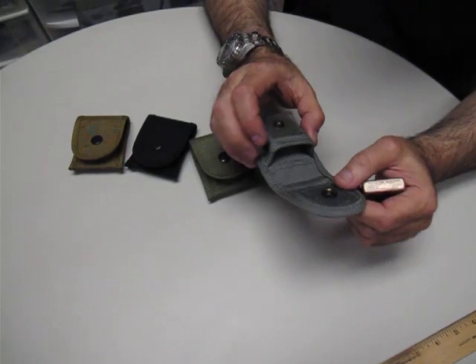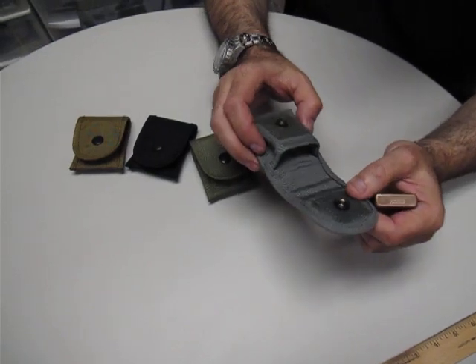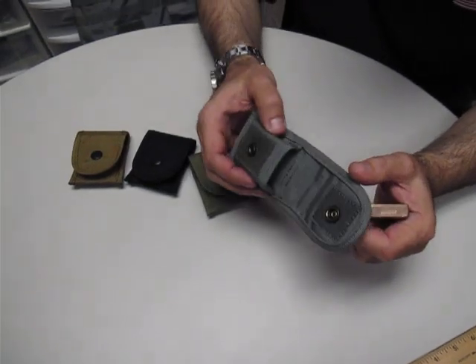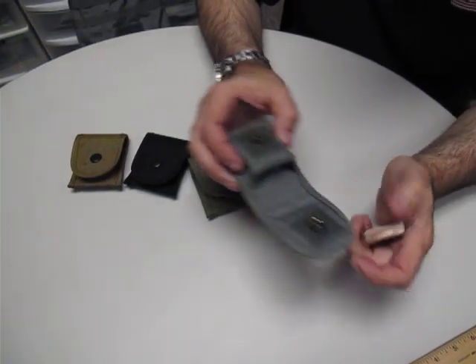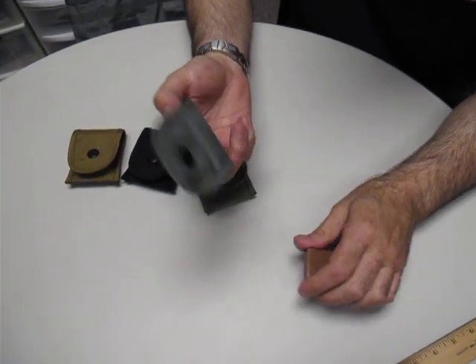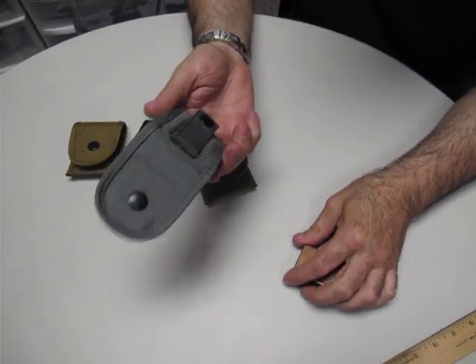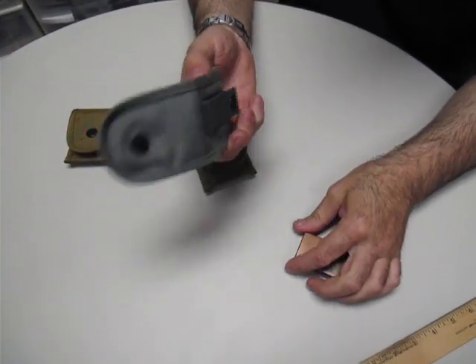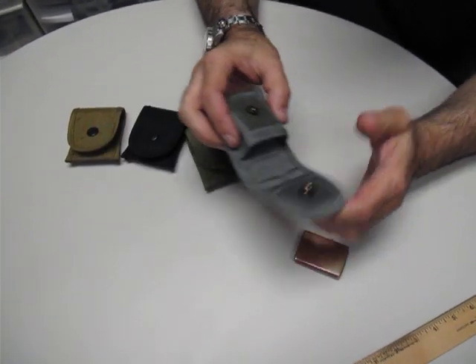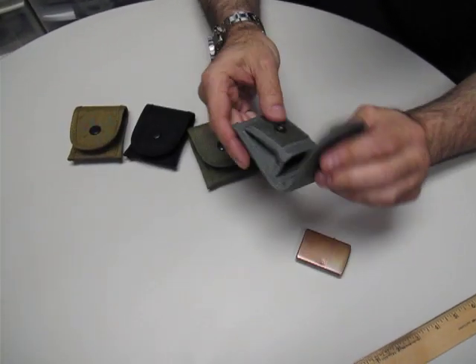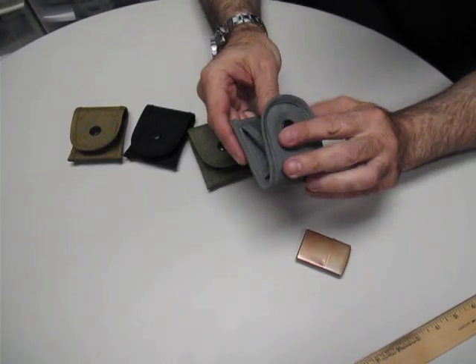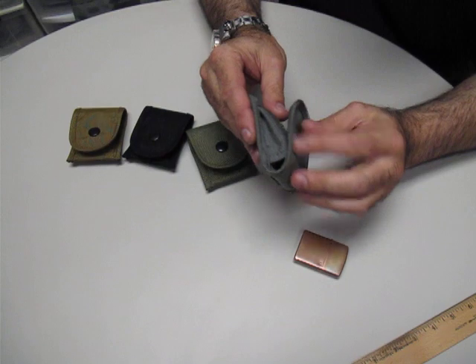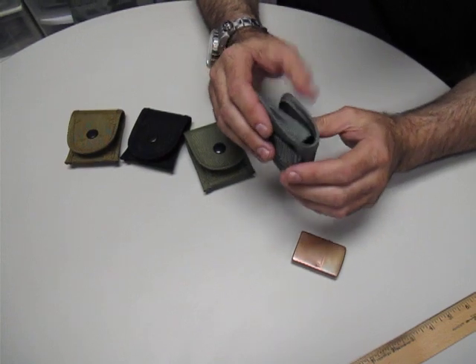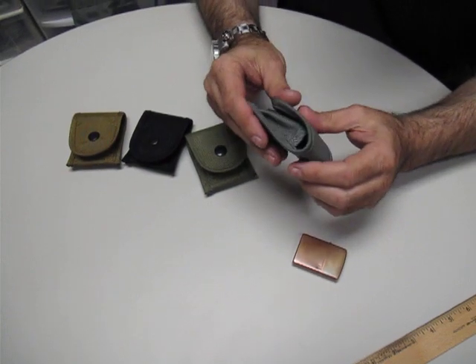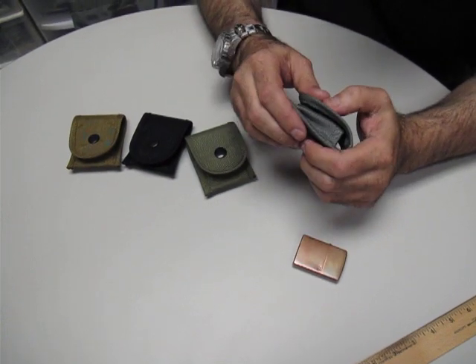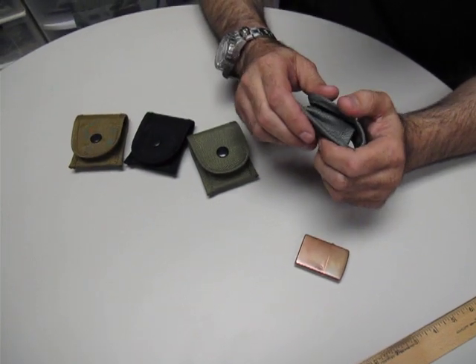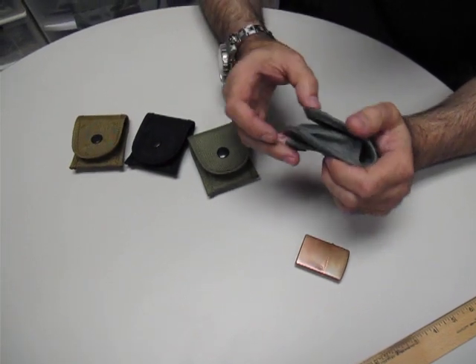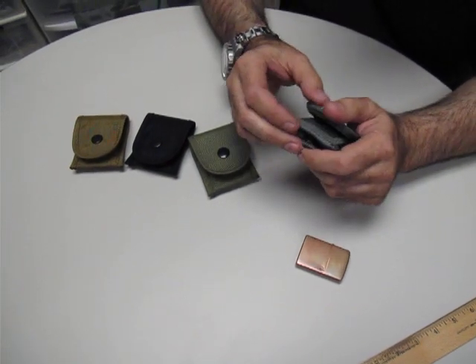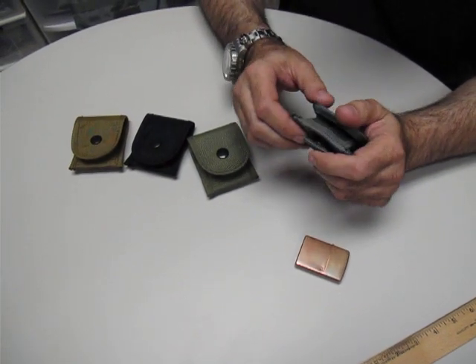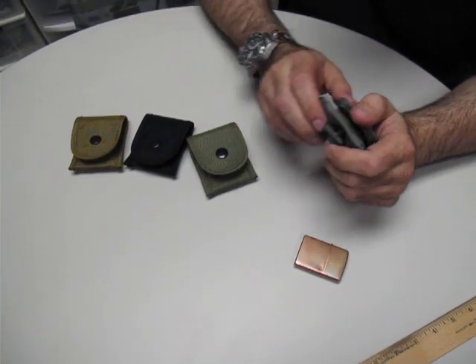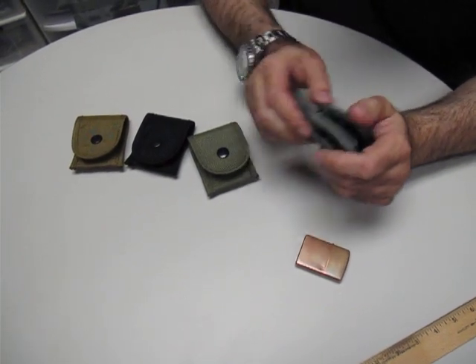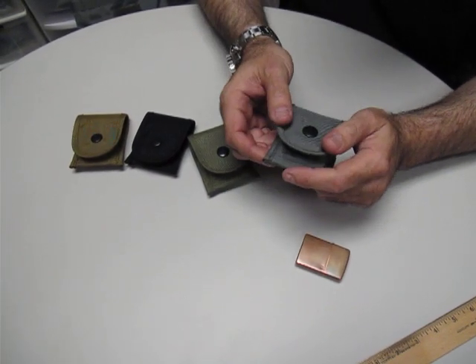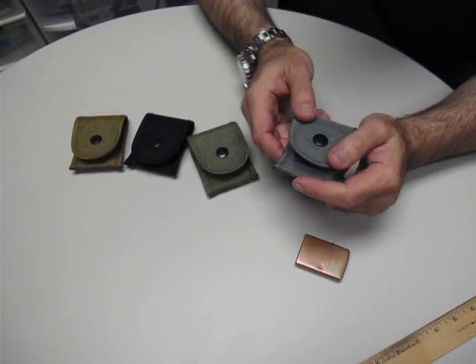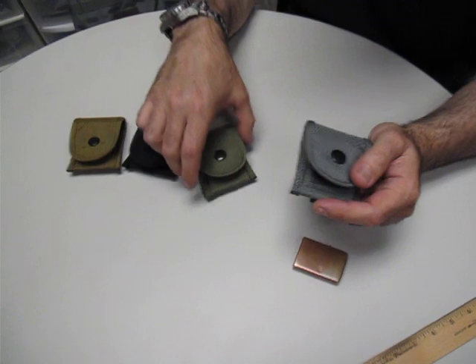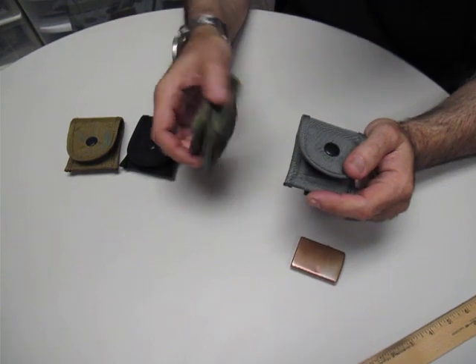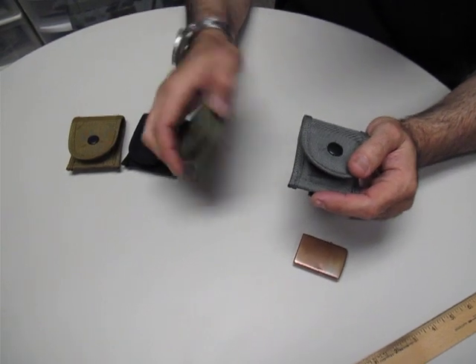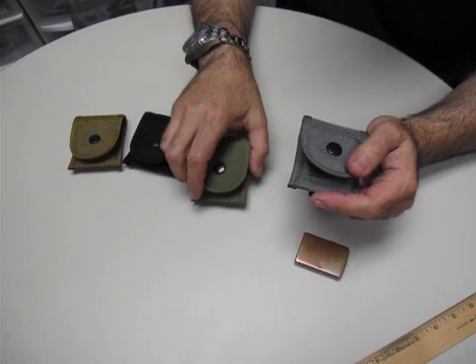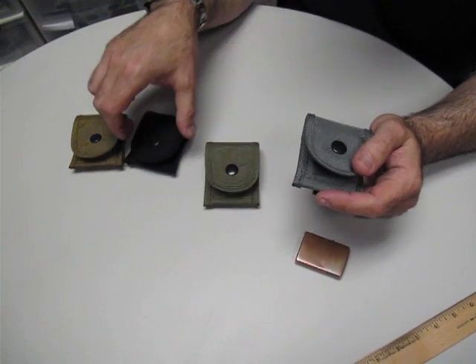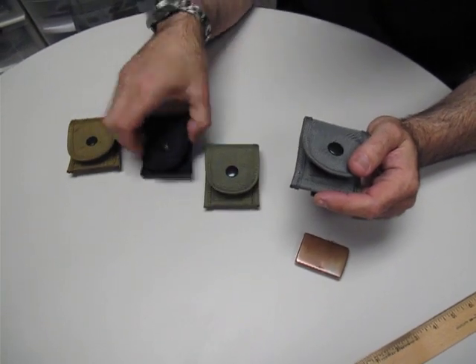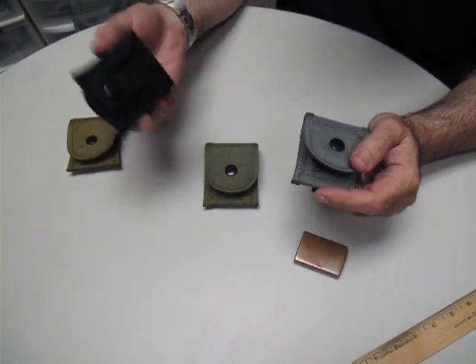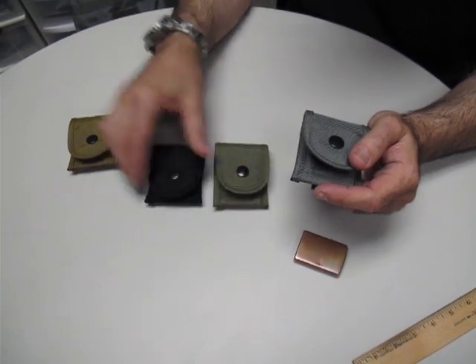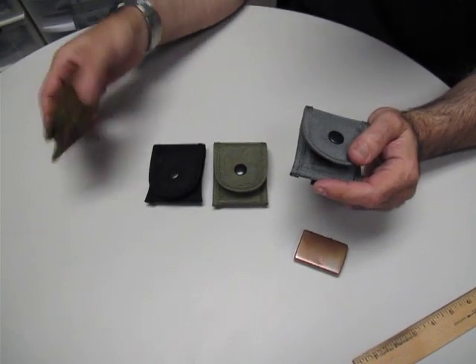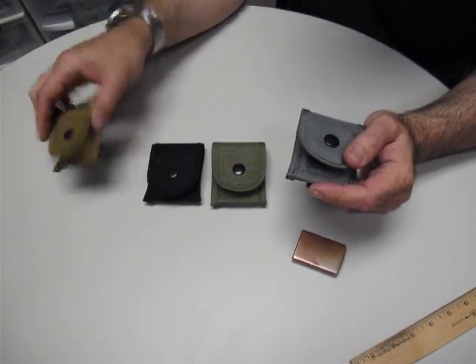Hi, welcome. Today we're going to talk about the Meritac lighter case. This is made out of a thousand denier nylon, and we made these in four colors: ACU gray, OD green, black of course, and Coyote brown.